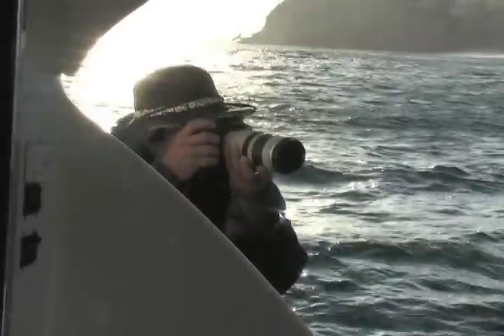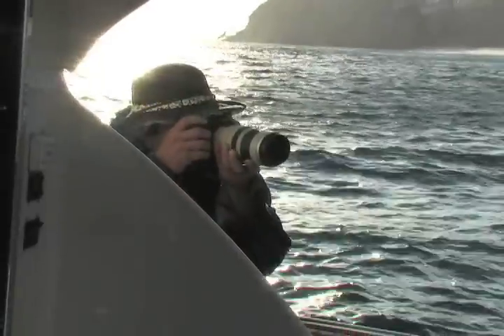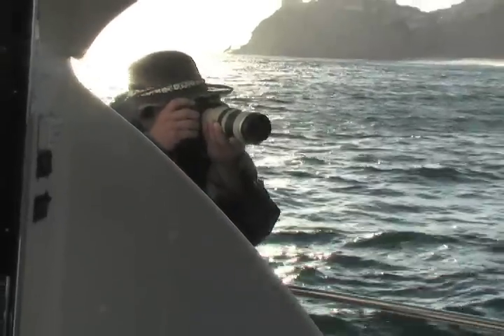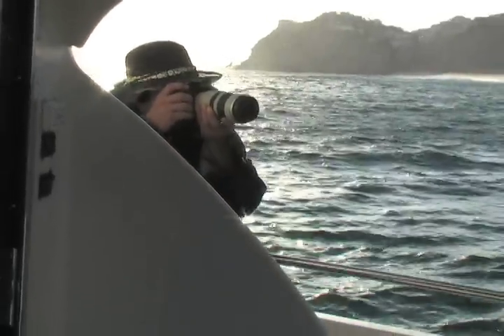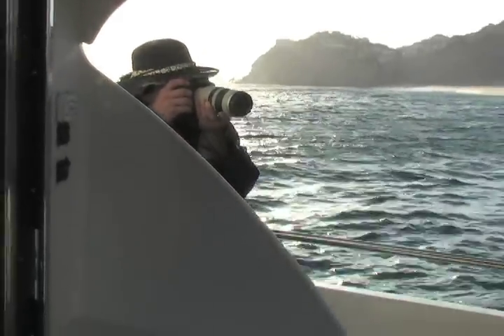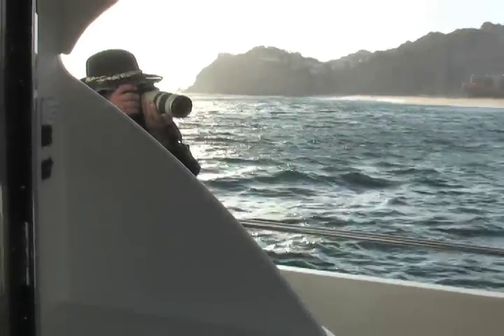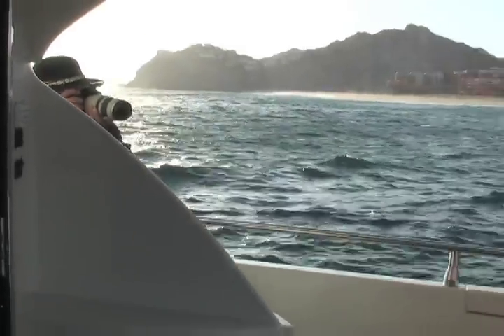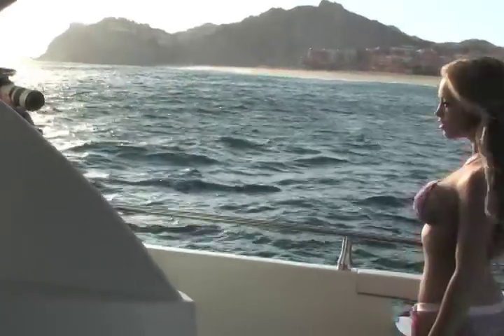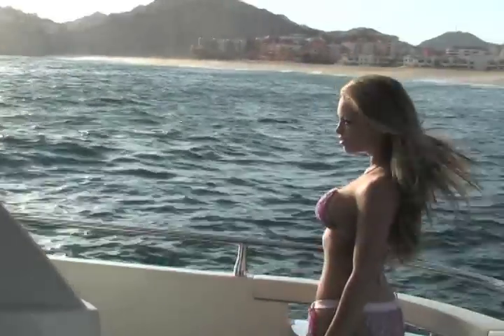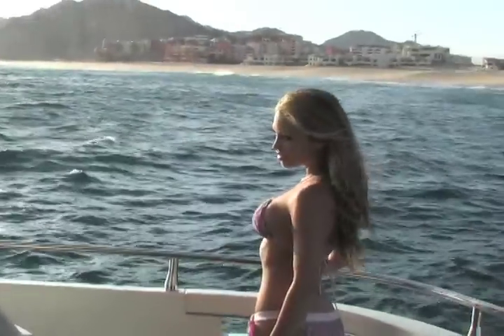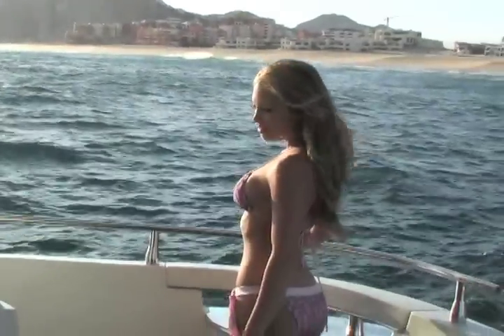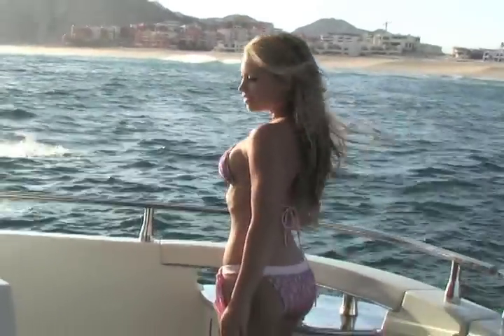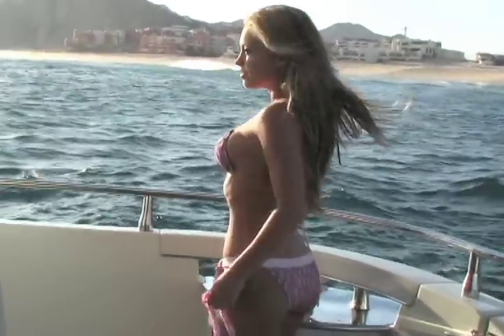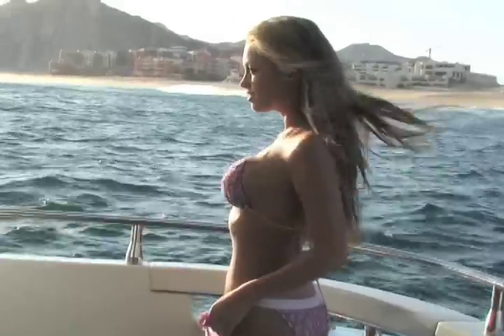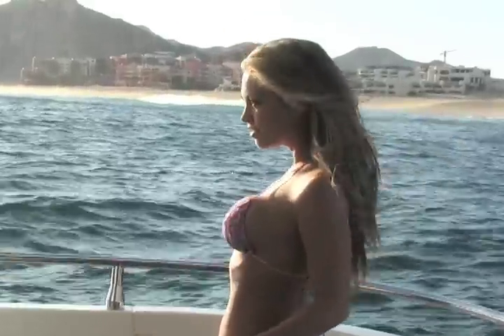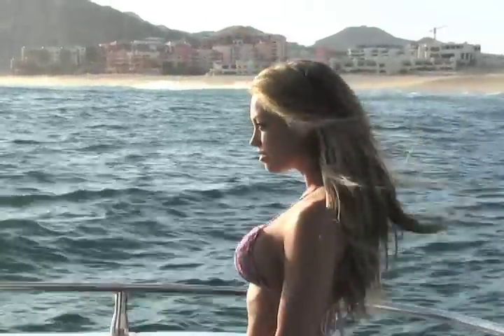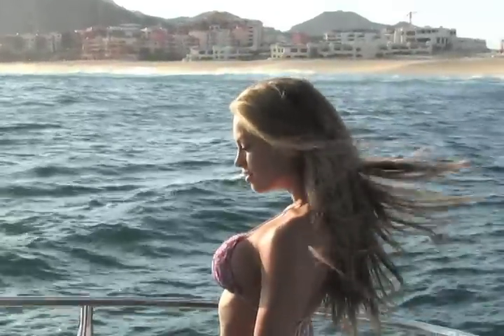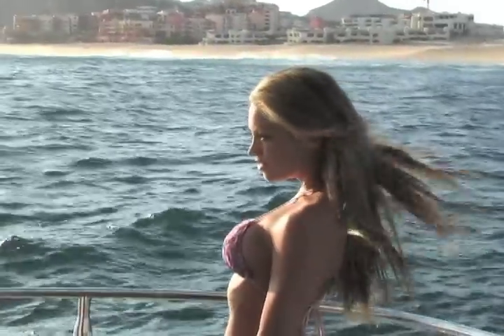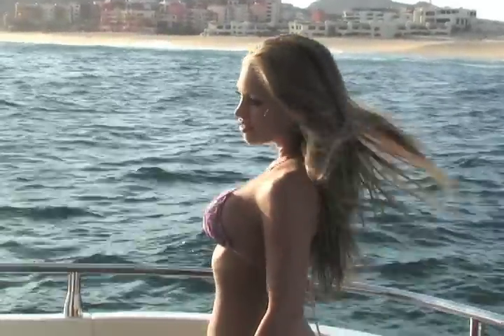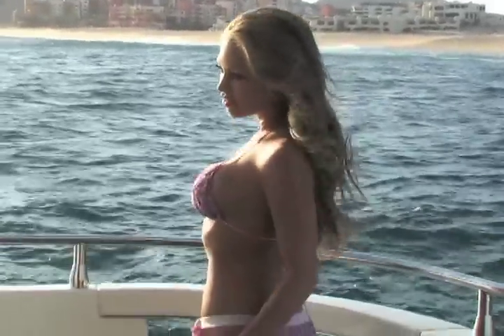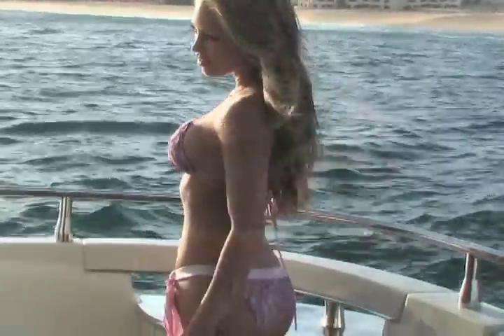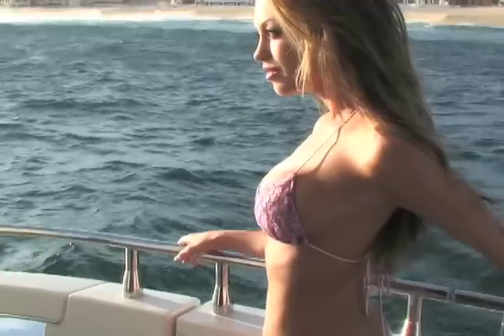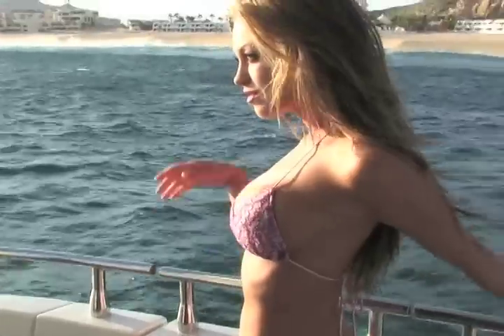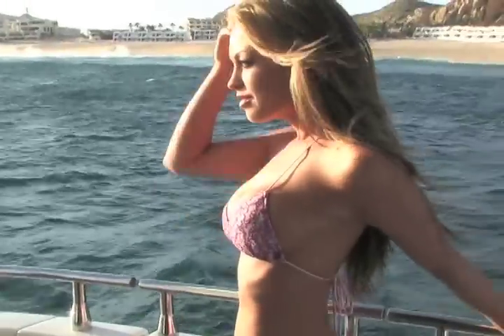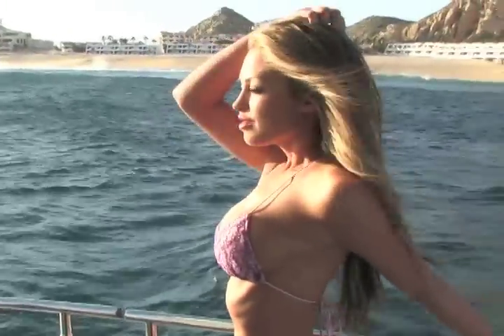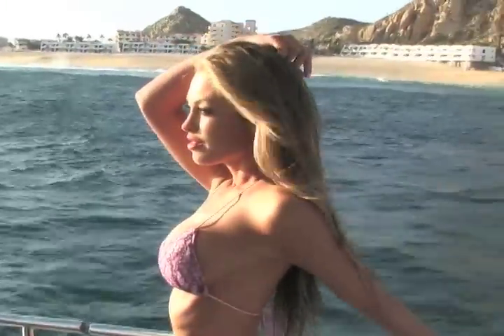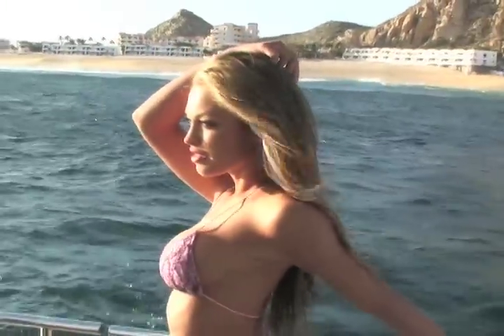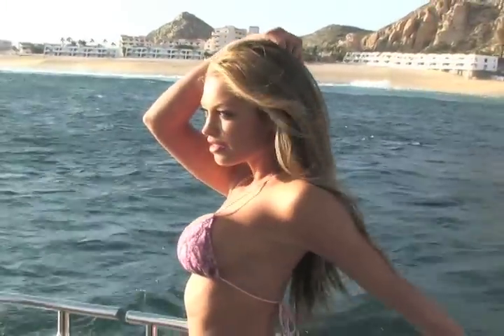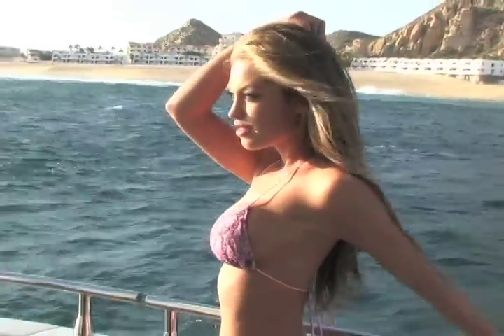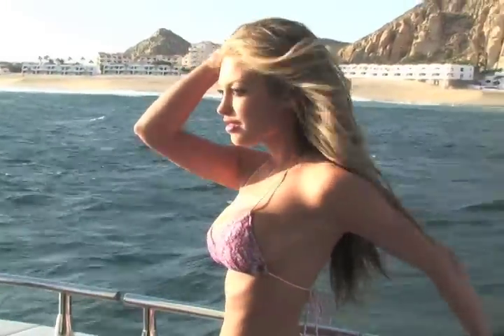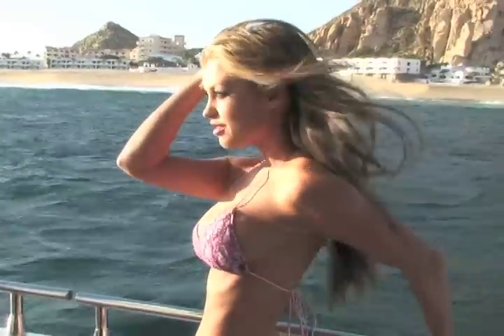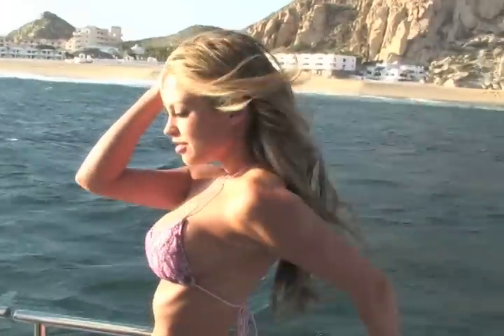Now we're on a 50-foot Hatteras powerboat in choppy seas and it's getting cold. It's been a long day and there's no time to stop creating — the best light is just ahead of us. Shooting on a boat is tough because of the waves and the movement of the boat.